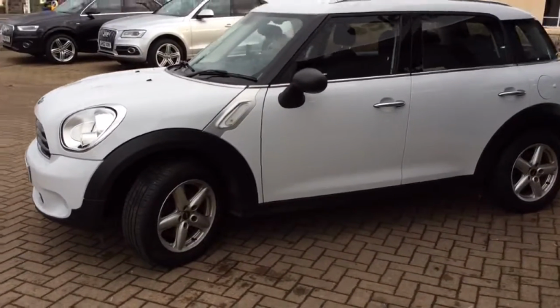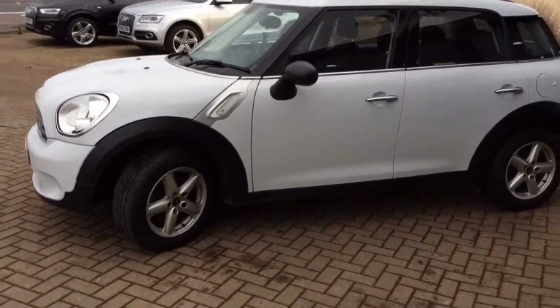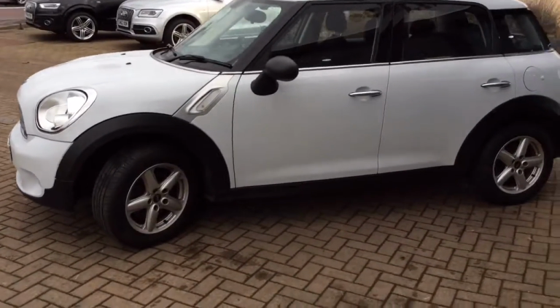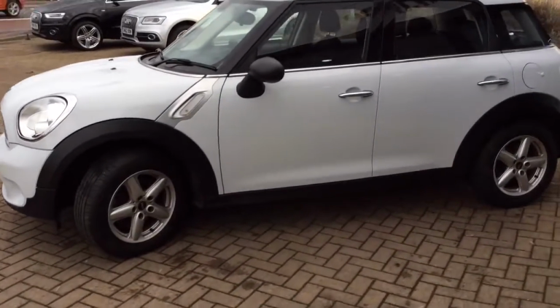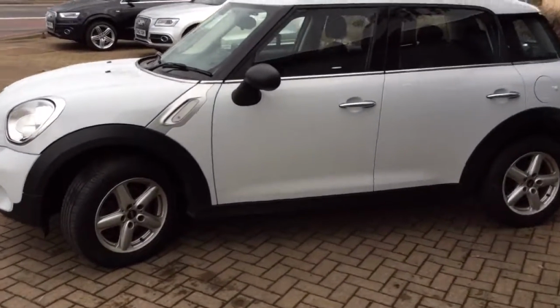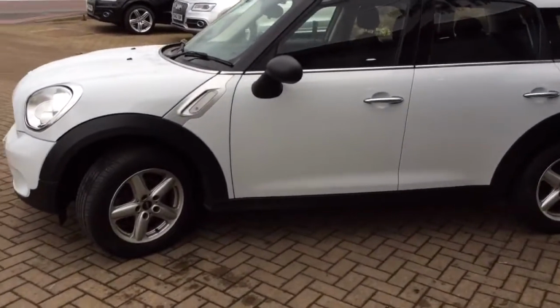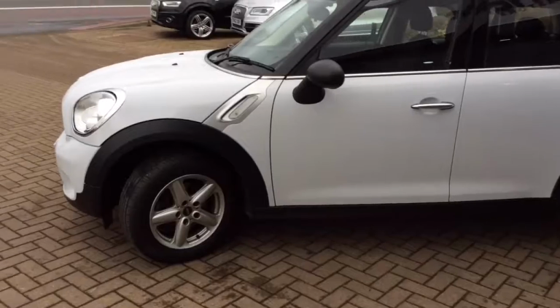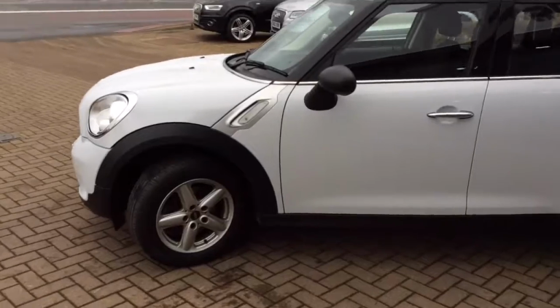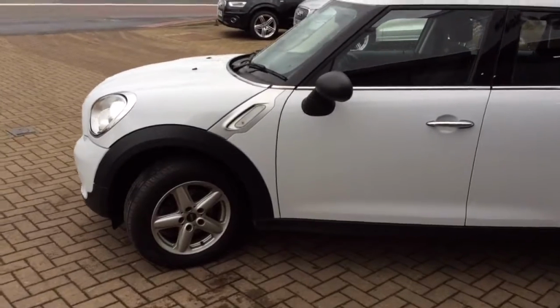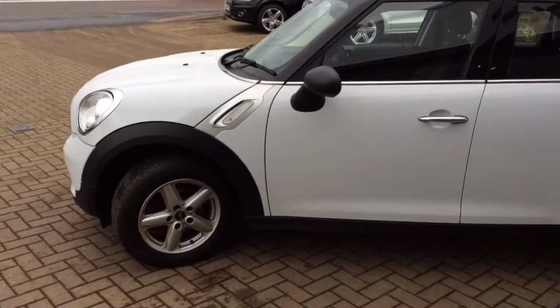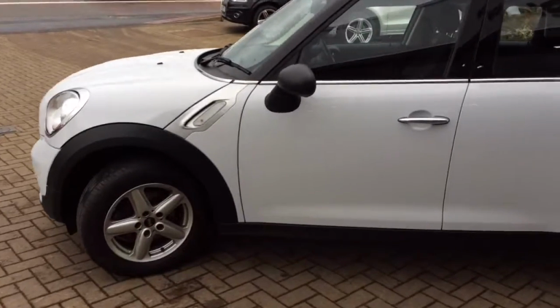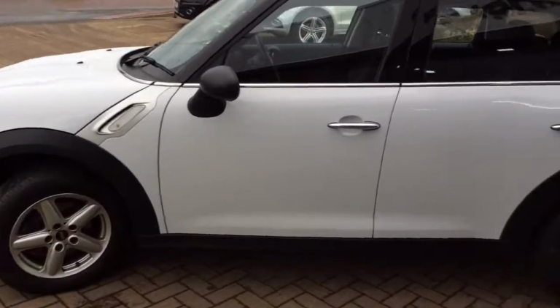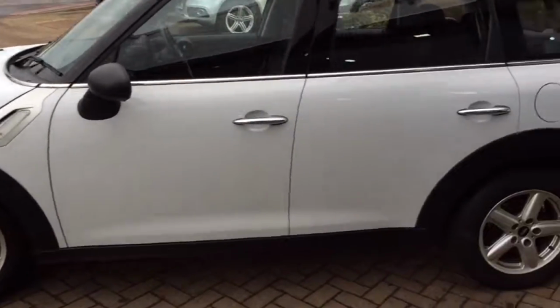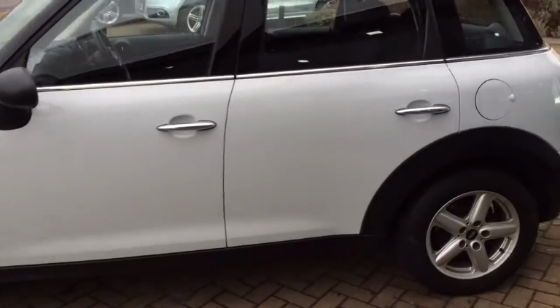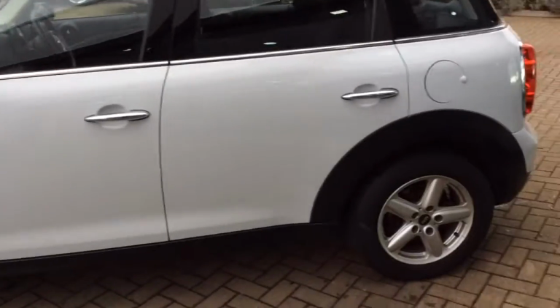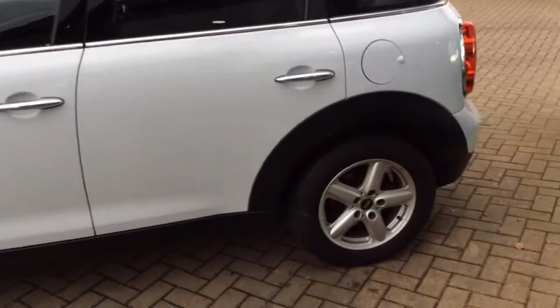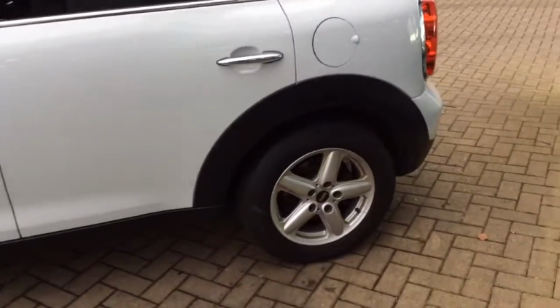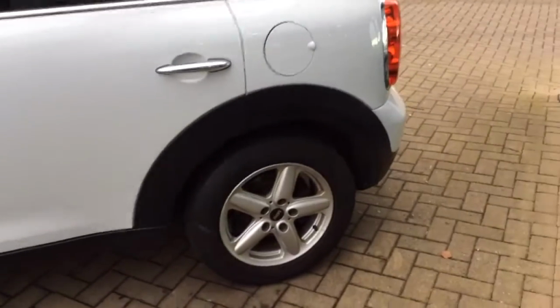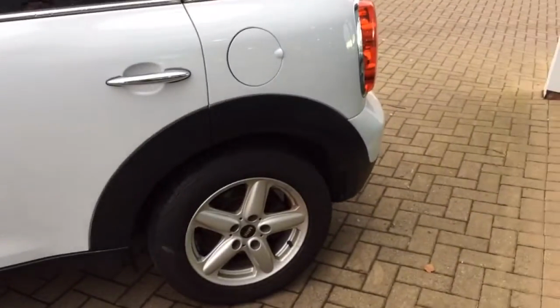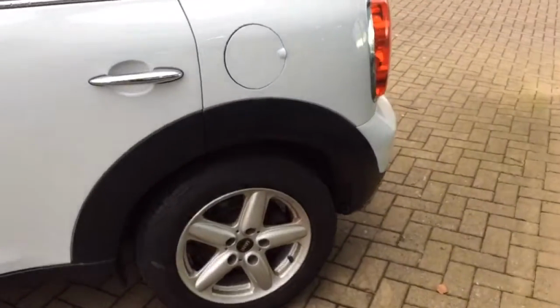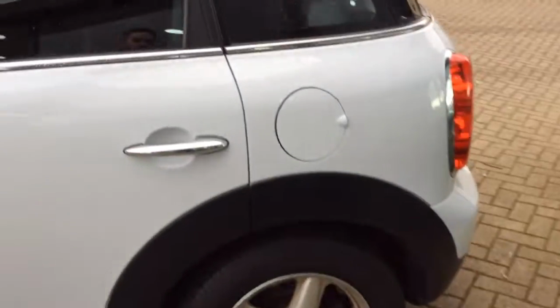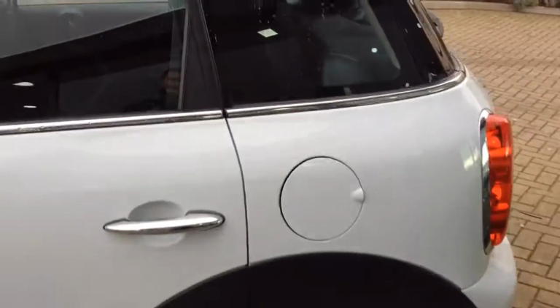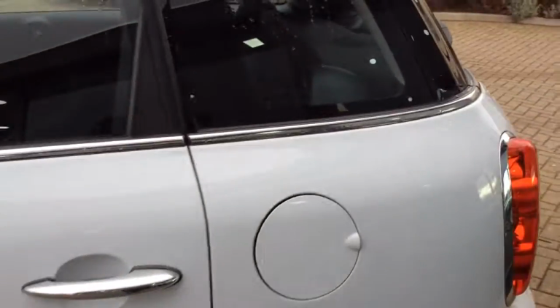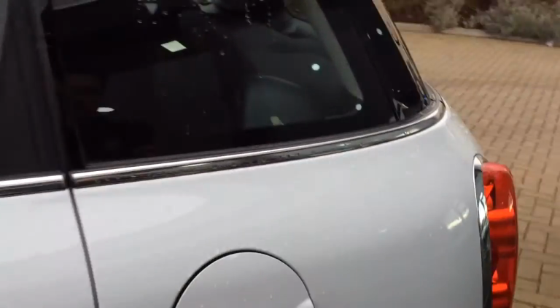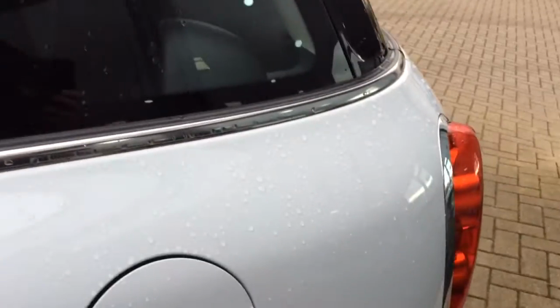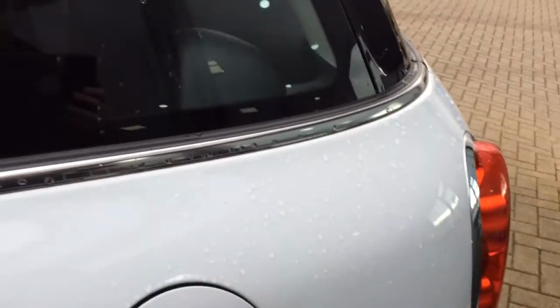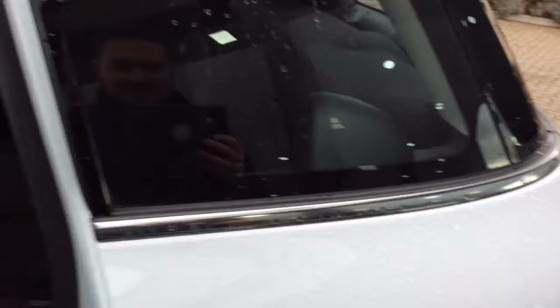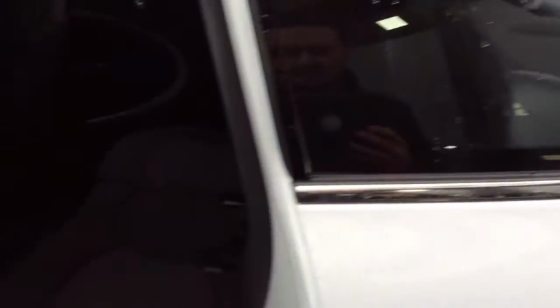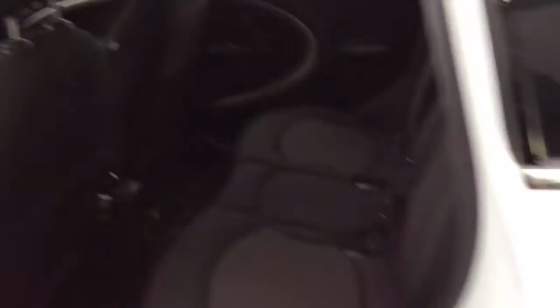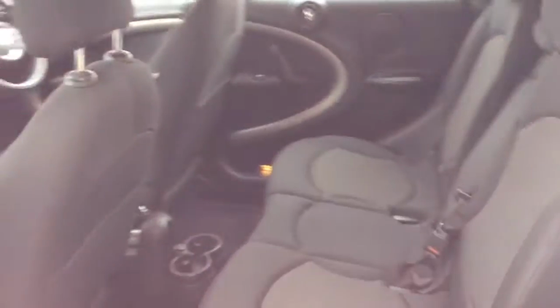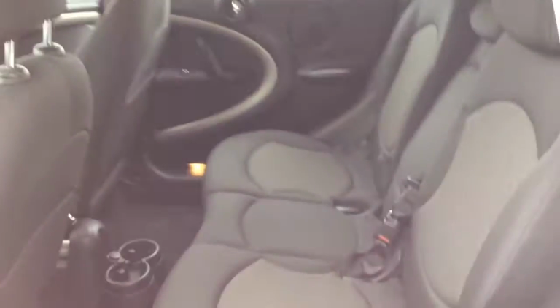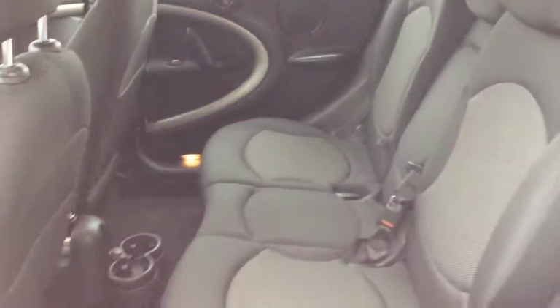The car is in really good condition inside and out. The alloys are in very good condition. The beauty of these Minis is you've got three seats in the rear.